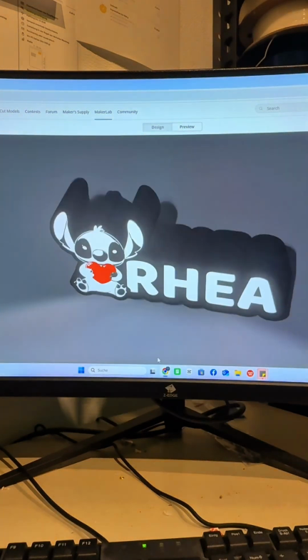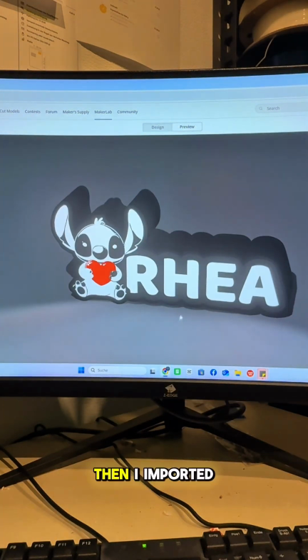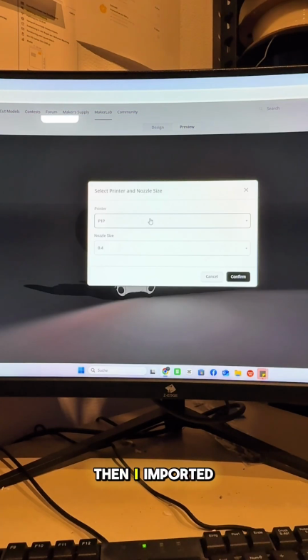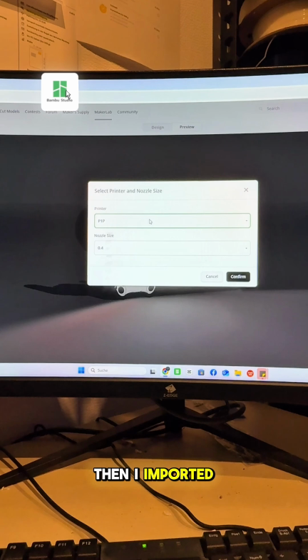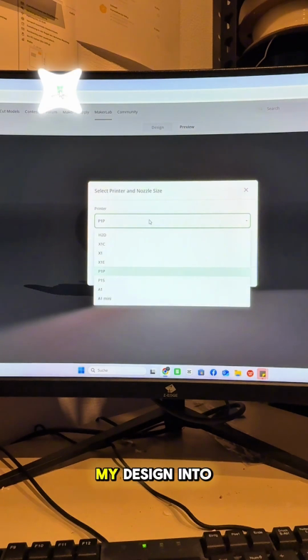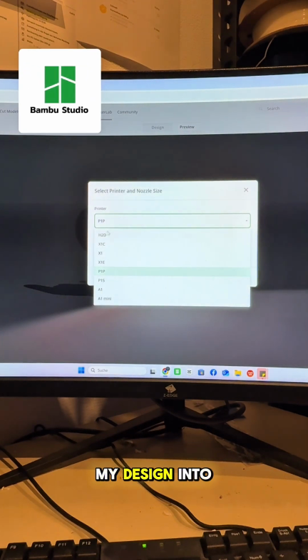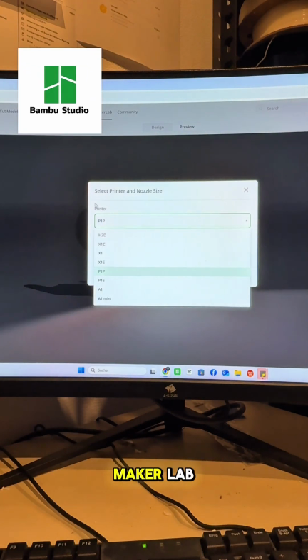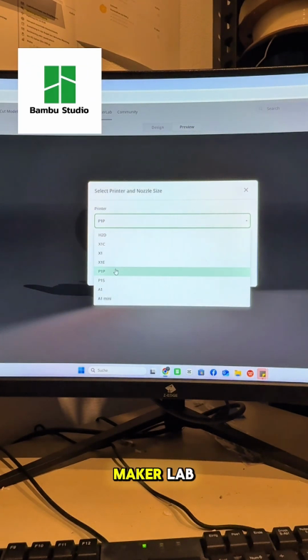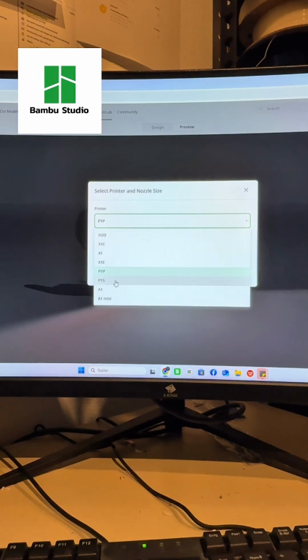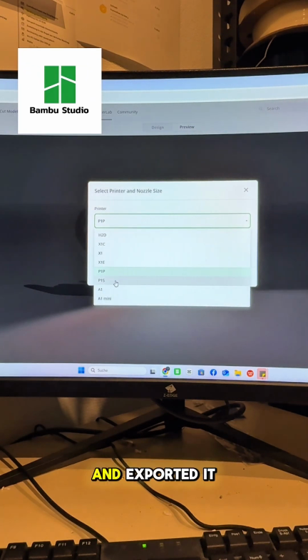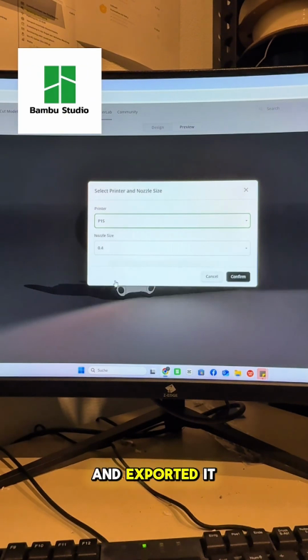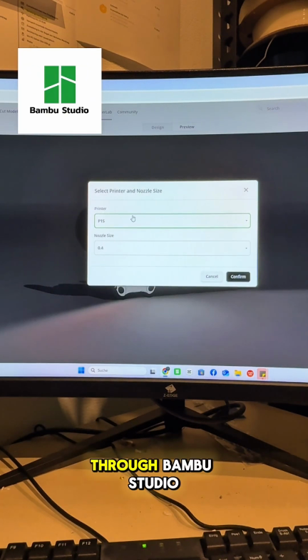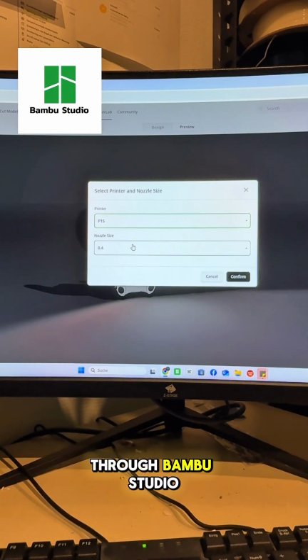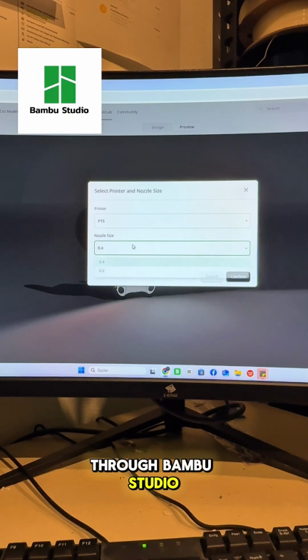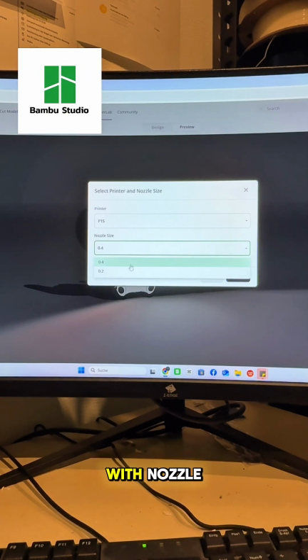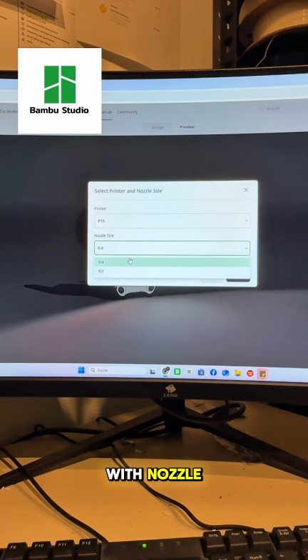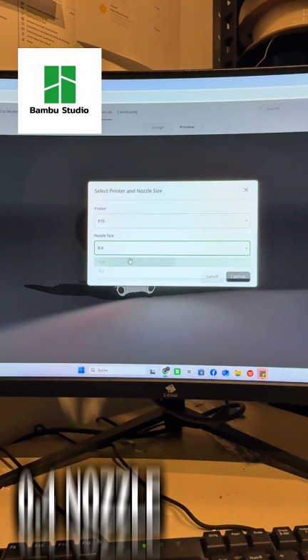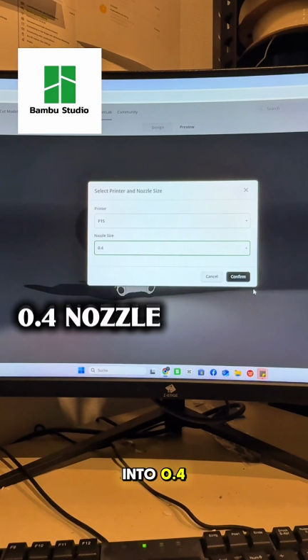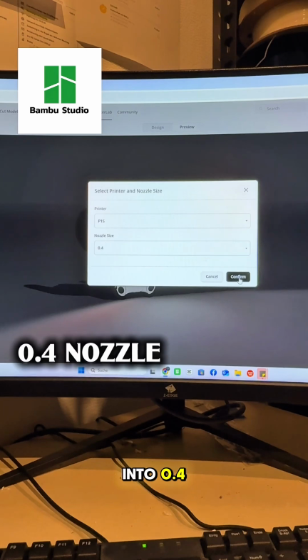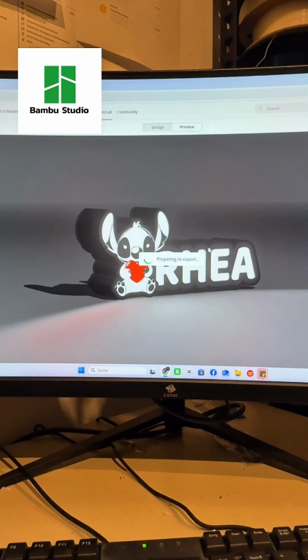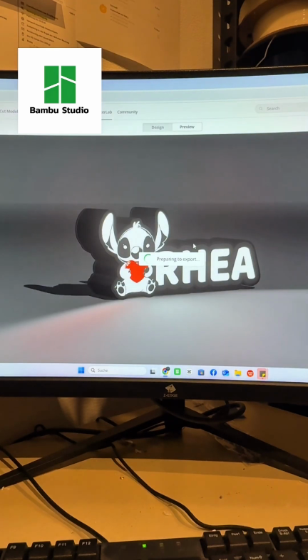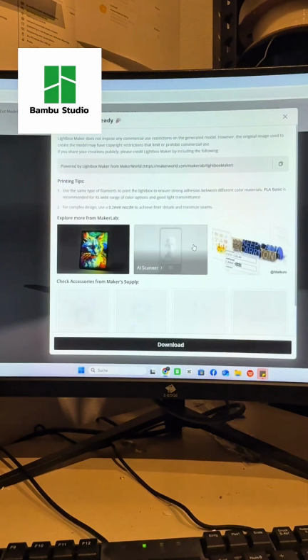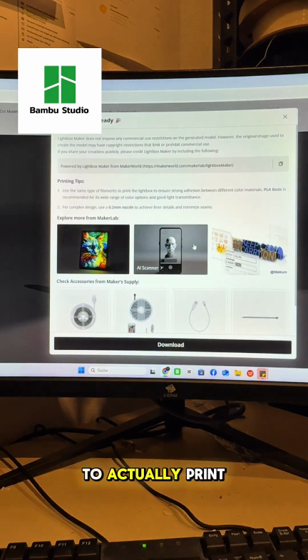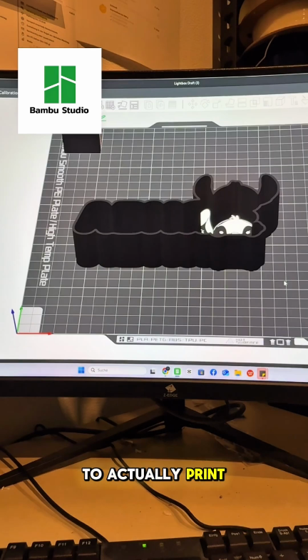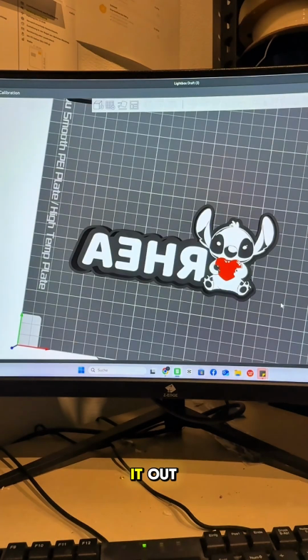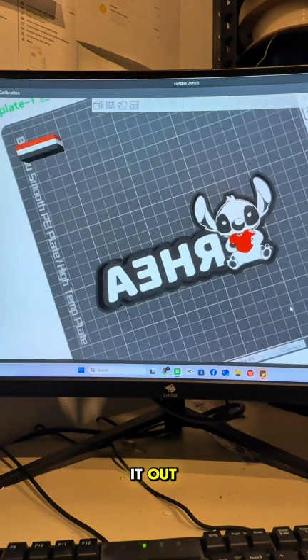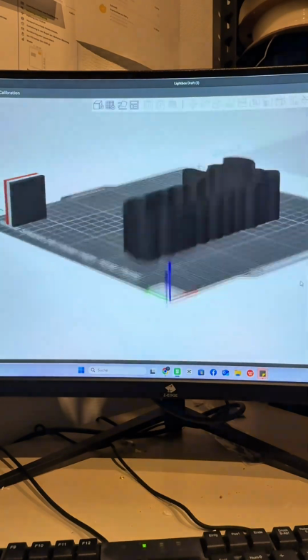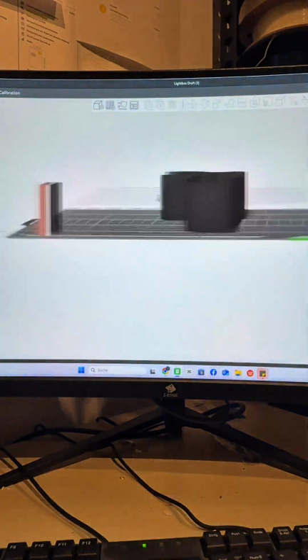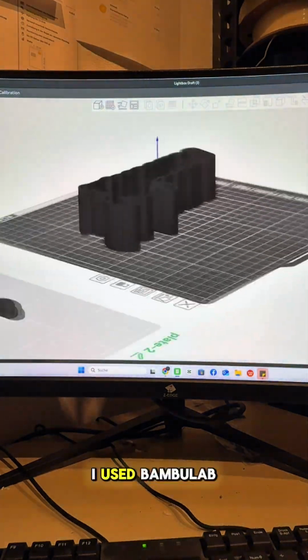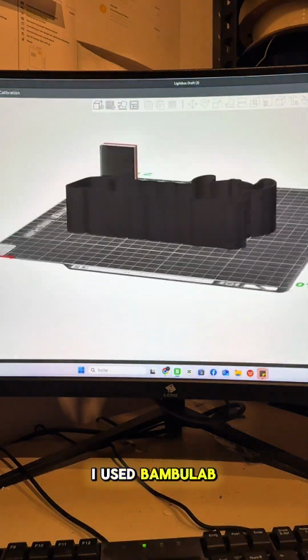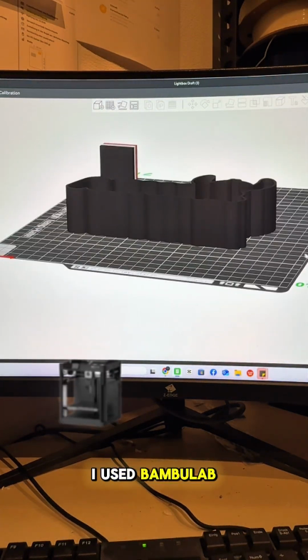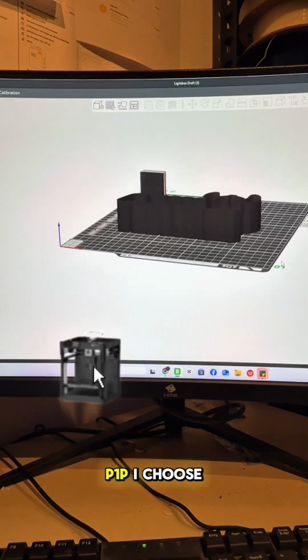Then I imported my design into MakerLab and exported it through Bamboo Studio with a nozzle set to 0.4. To actually print it out, I used the Bamboo Lab P1P.